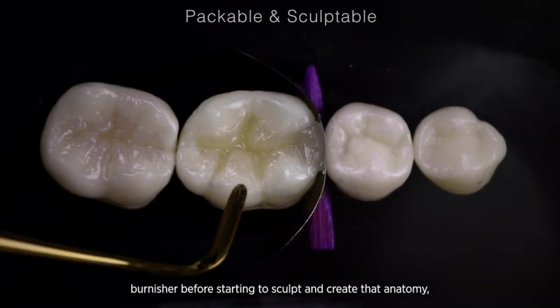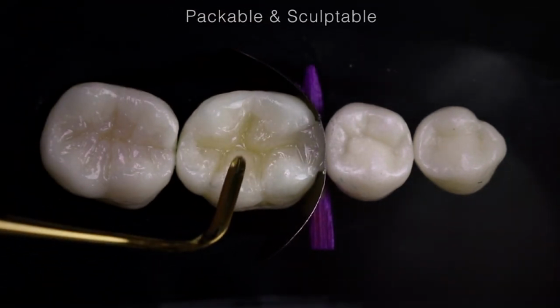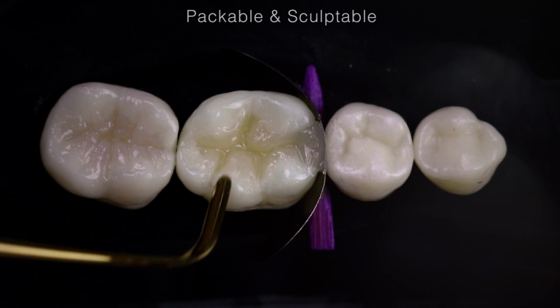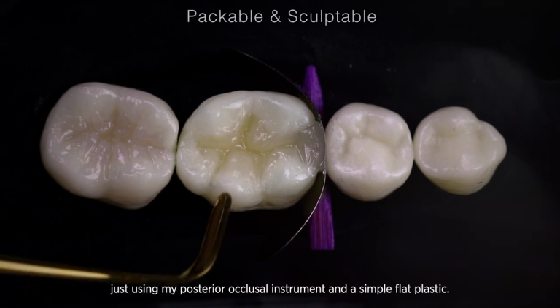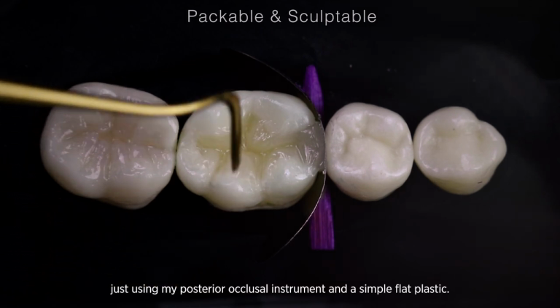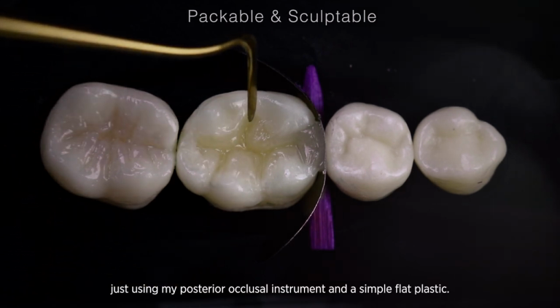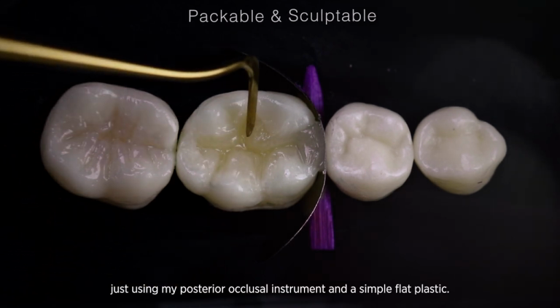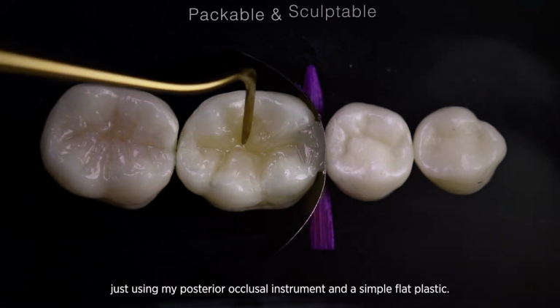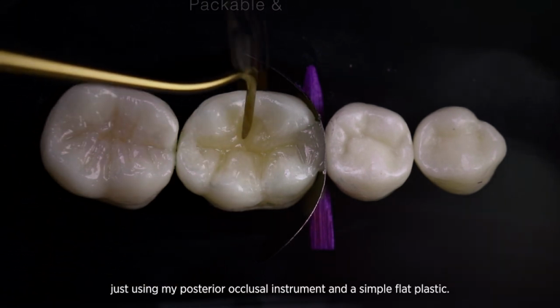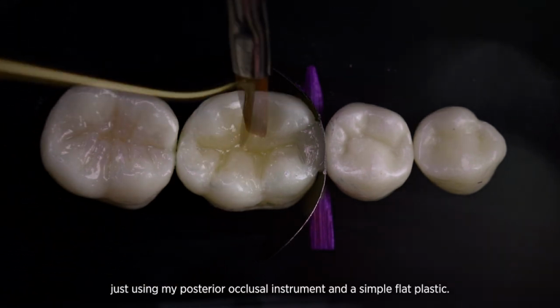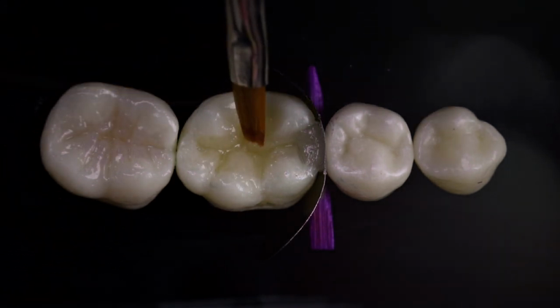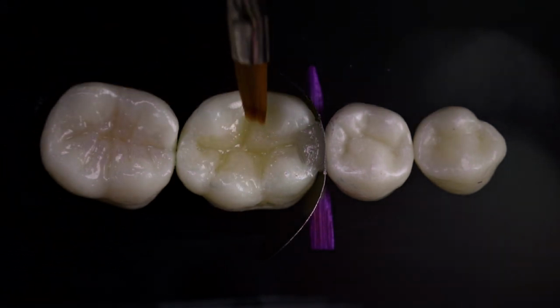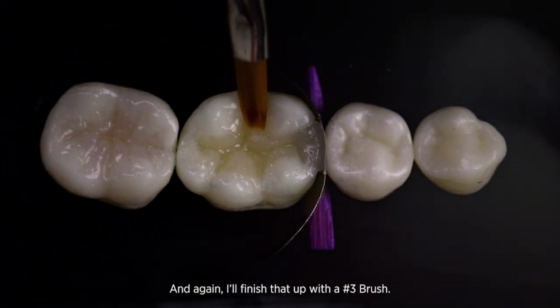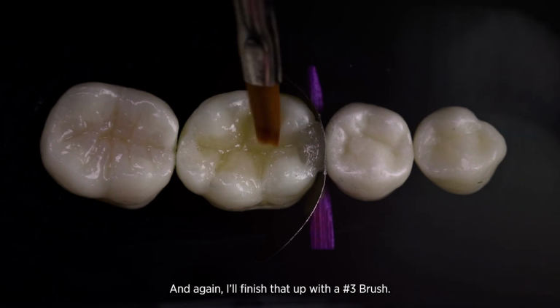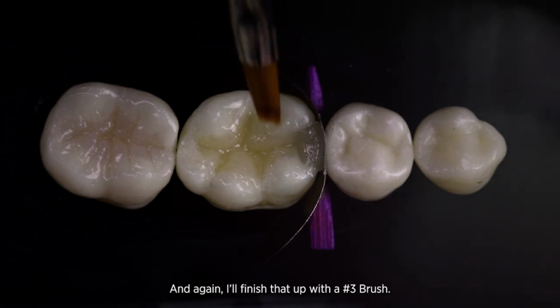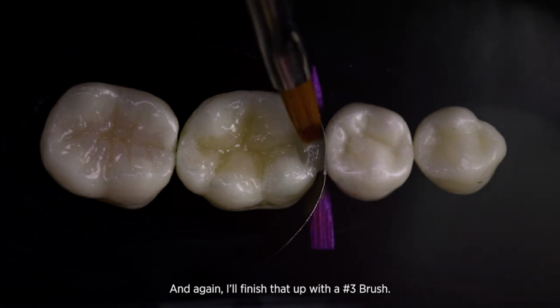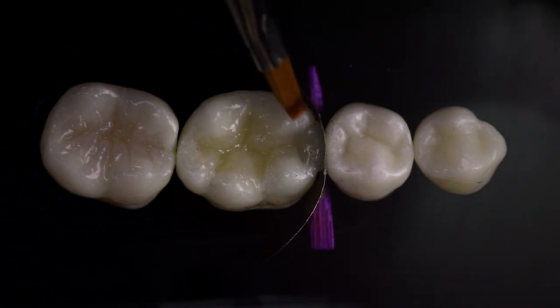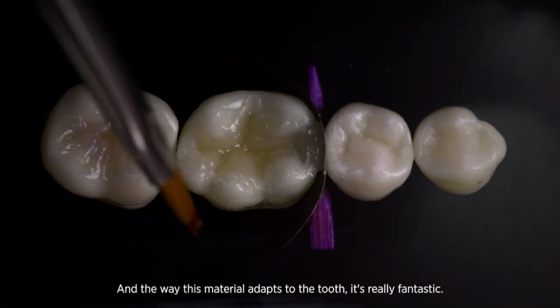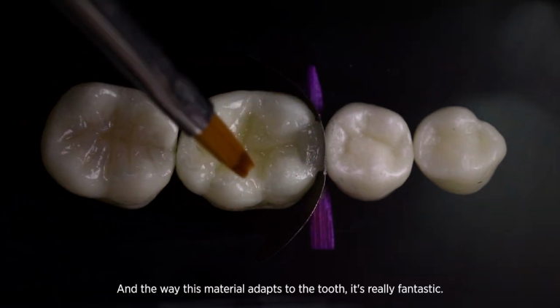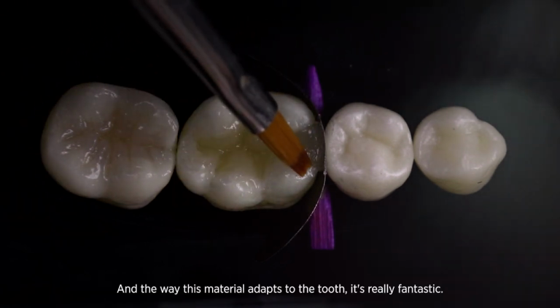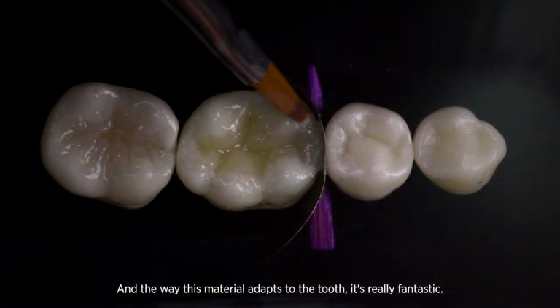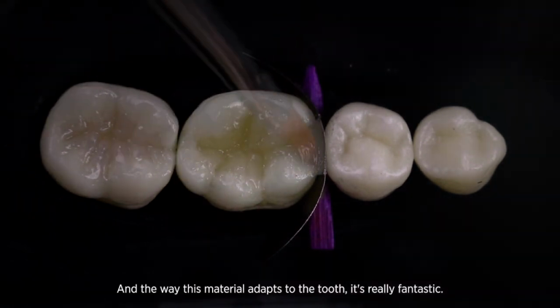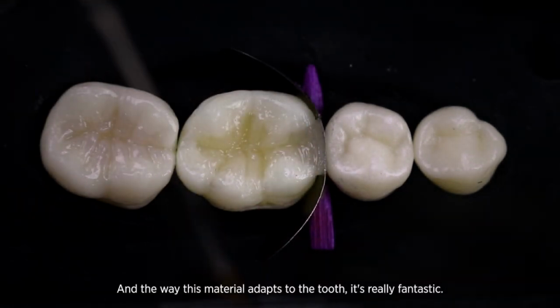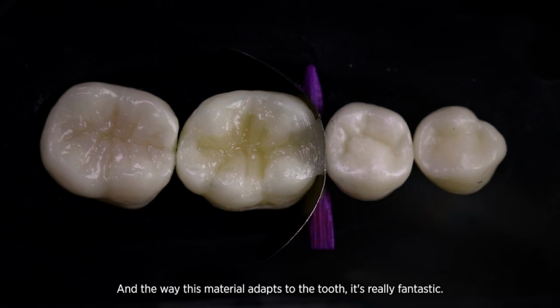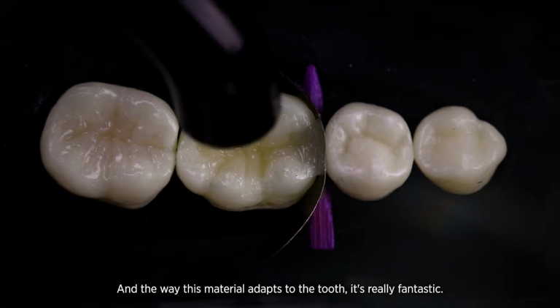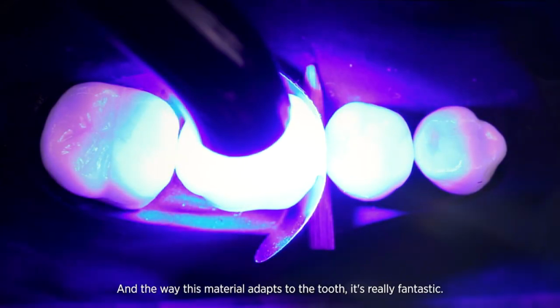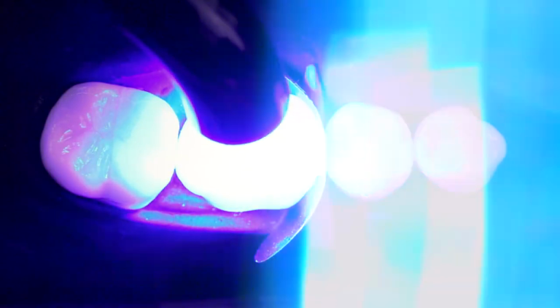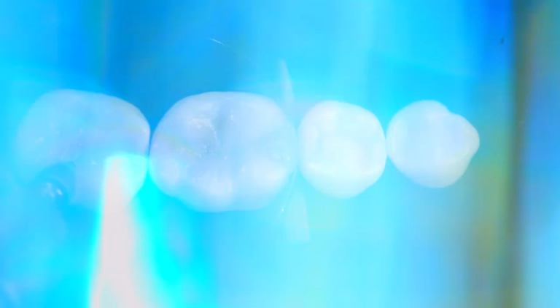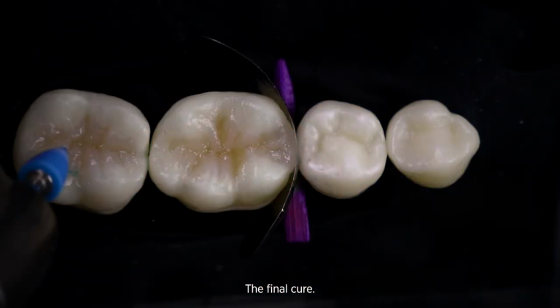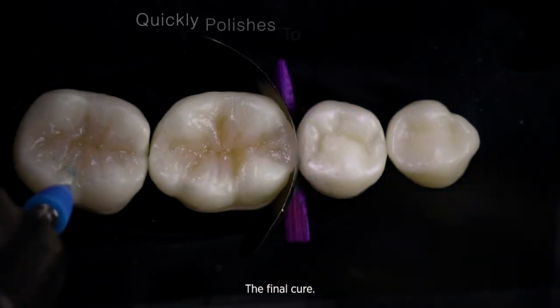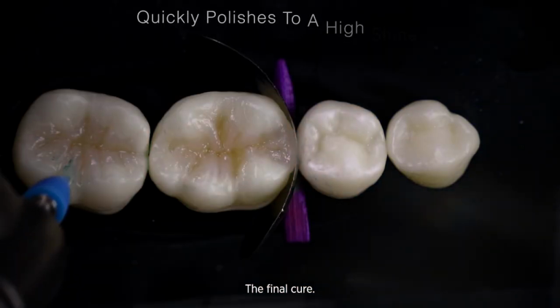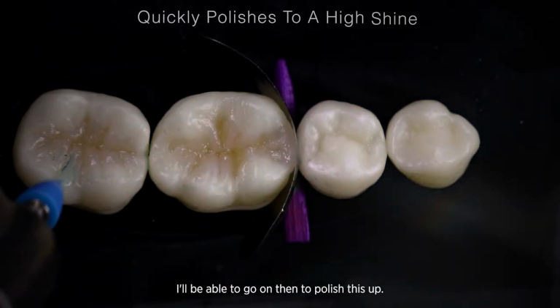I'm just using my posterior occlusal instrument and a simple flat plastic, and again I'll finish that up with a number three brush. The way this material adapts to the tooth is really fantastic. Then I'll do the final cure before moving on to polish.